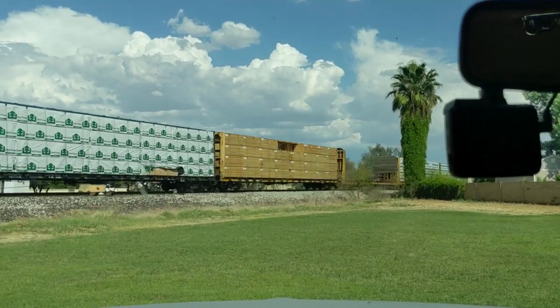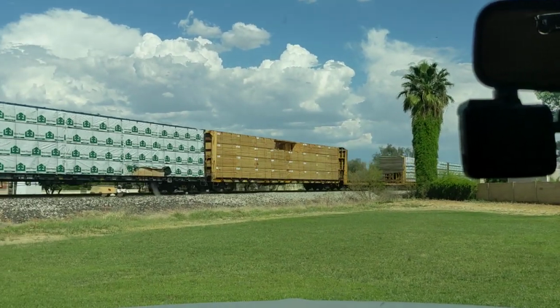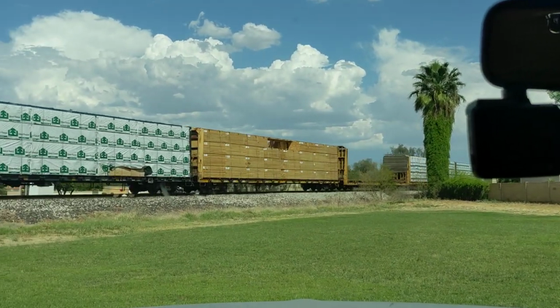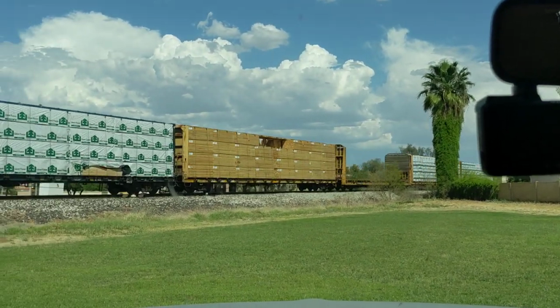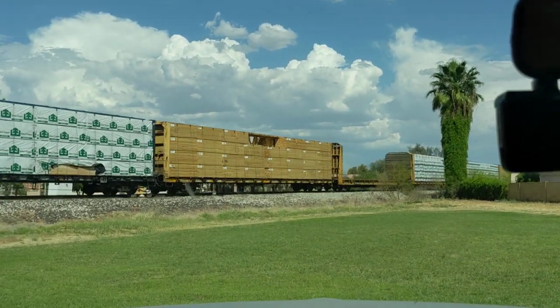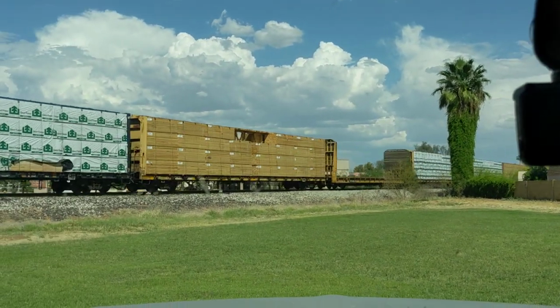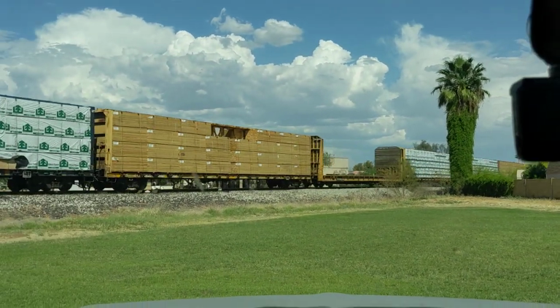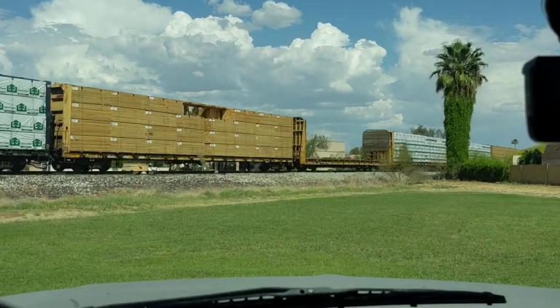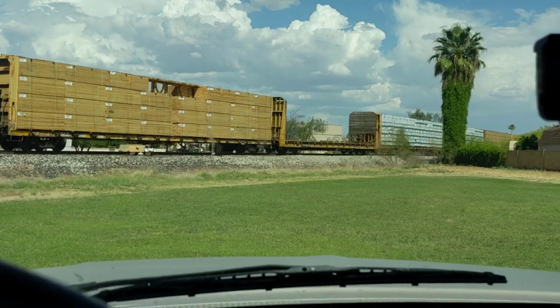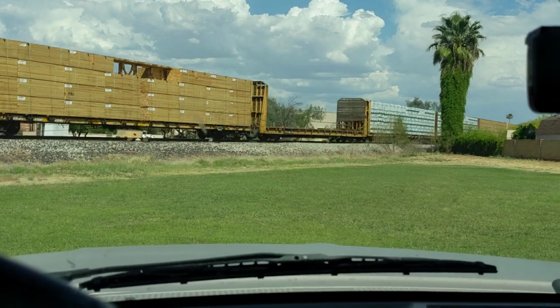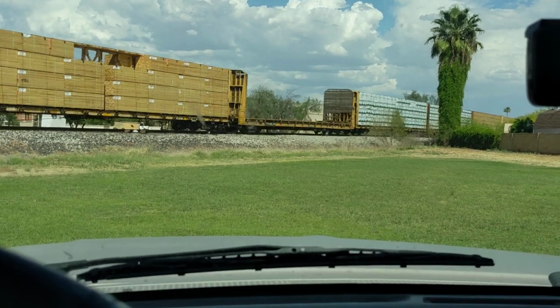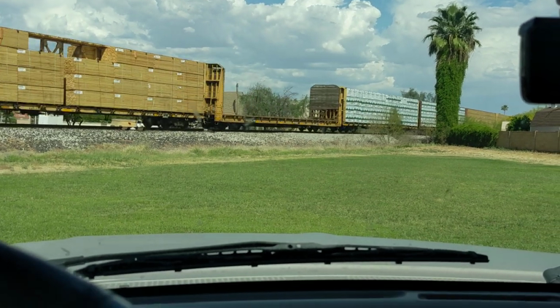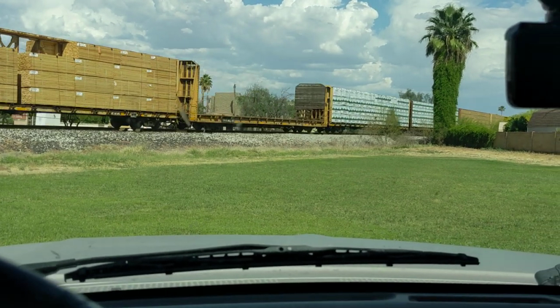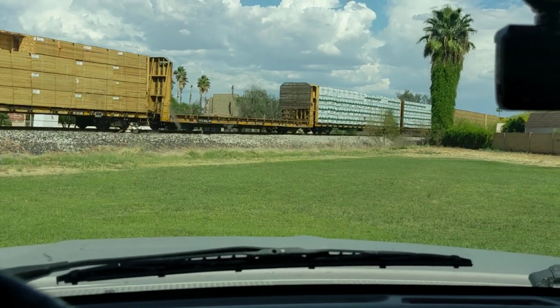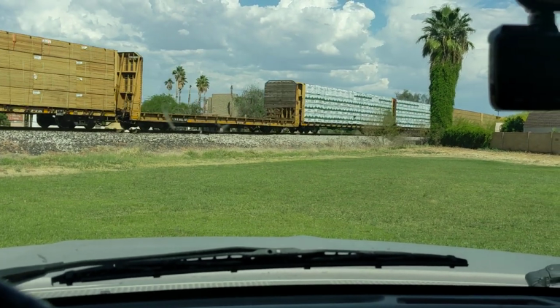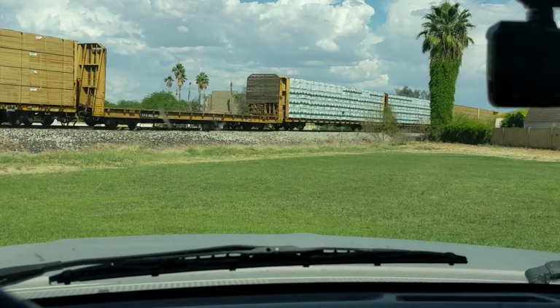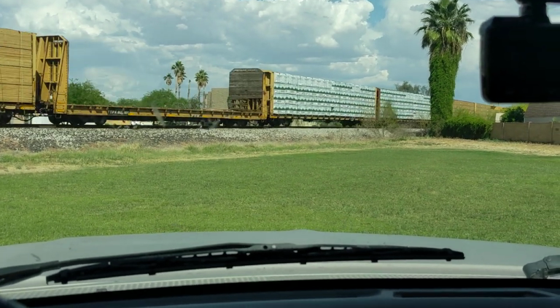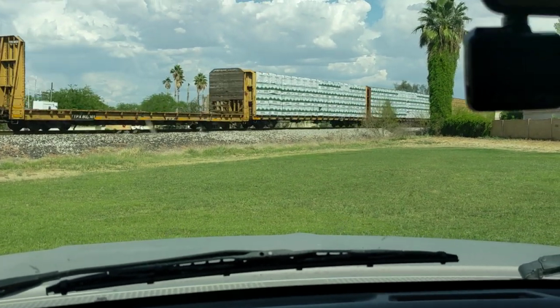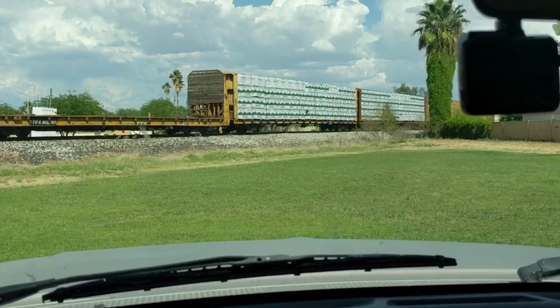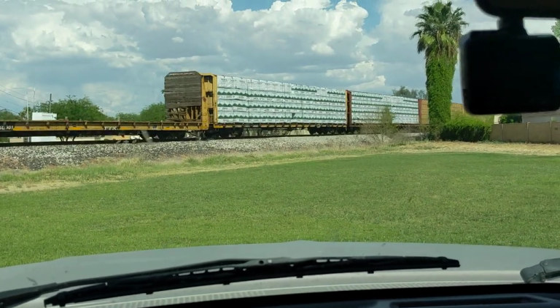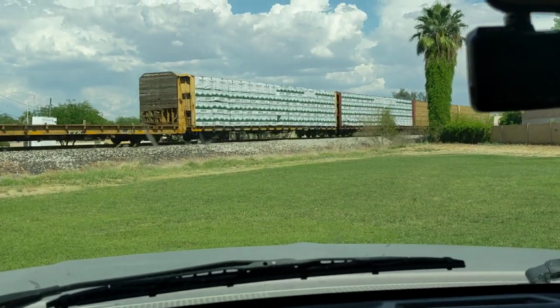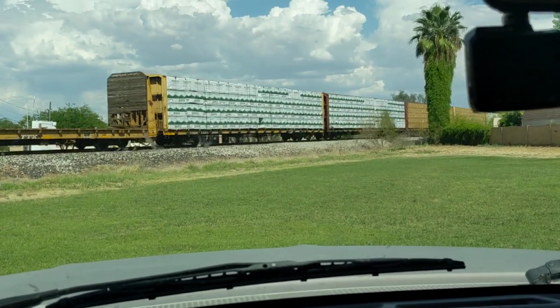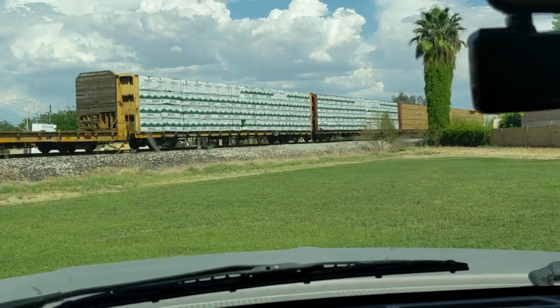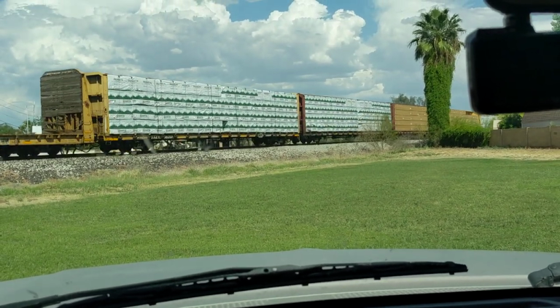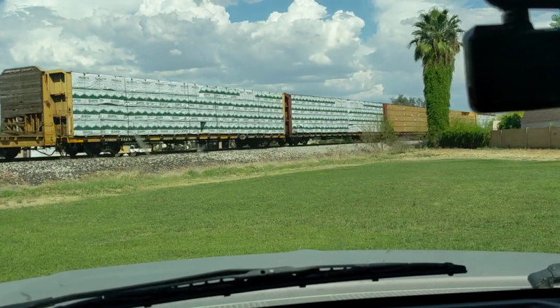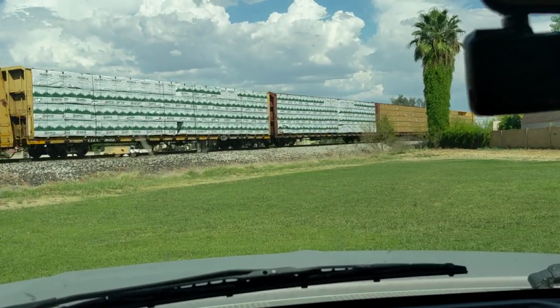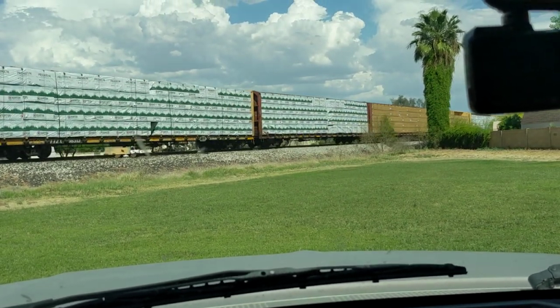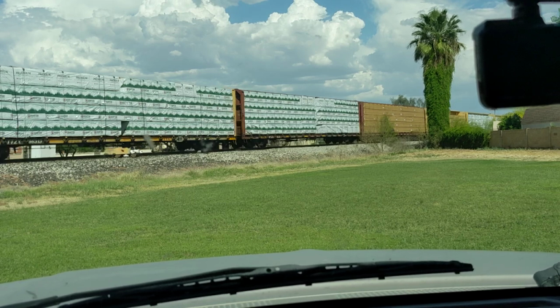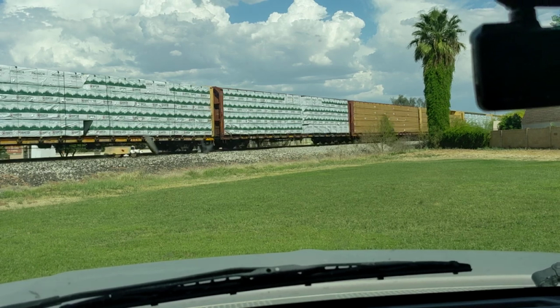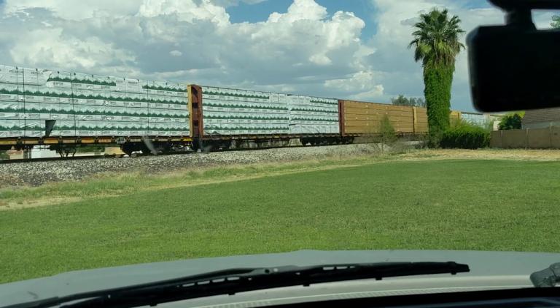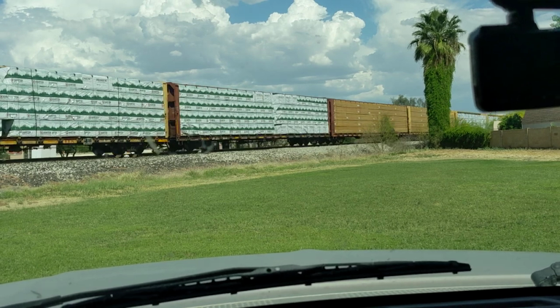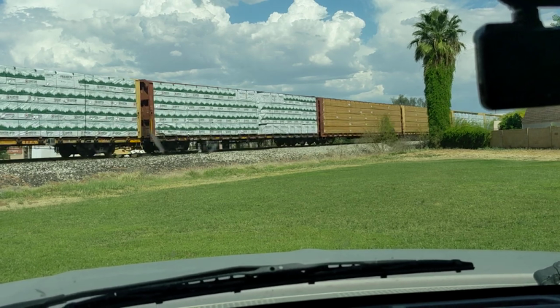Get a decently long train, I guess. Hope they'll be done passing soon.